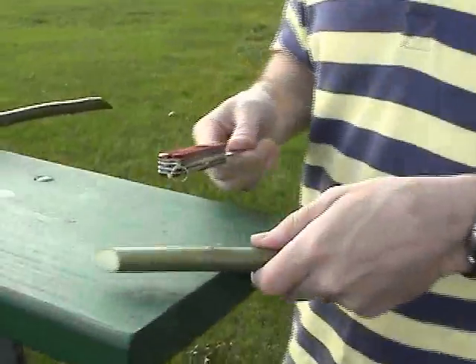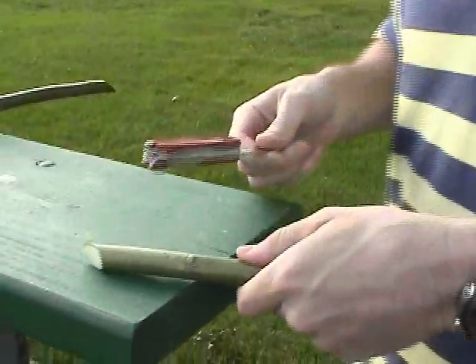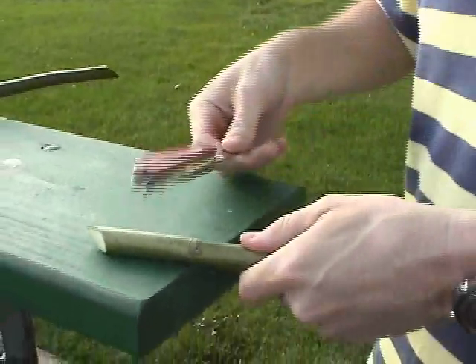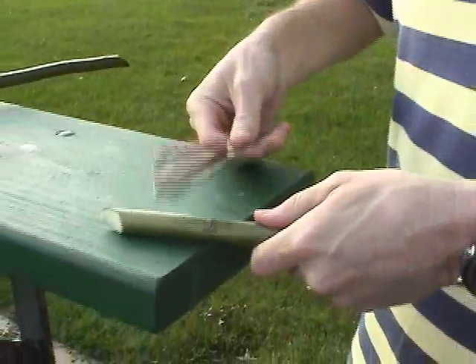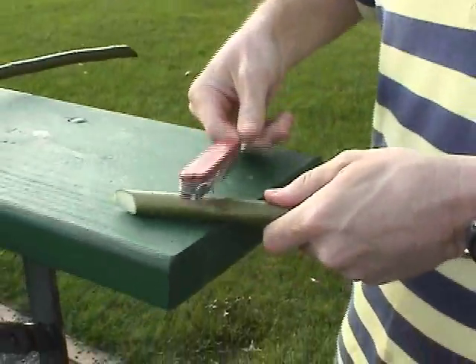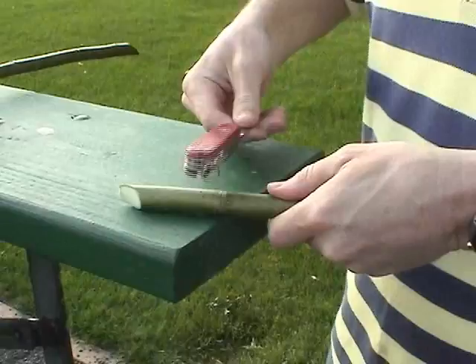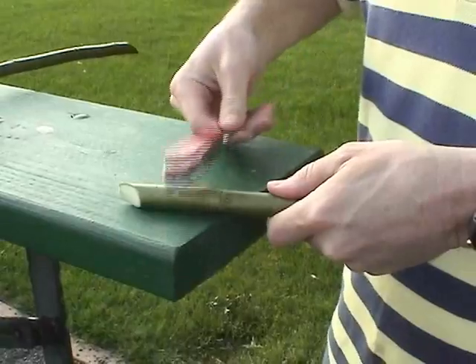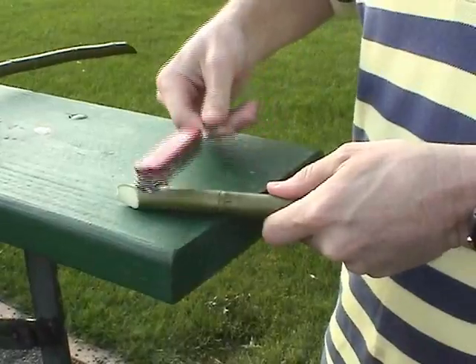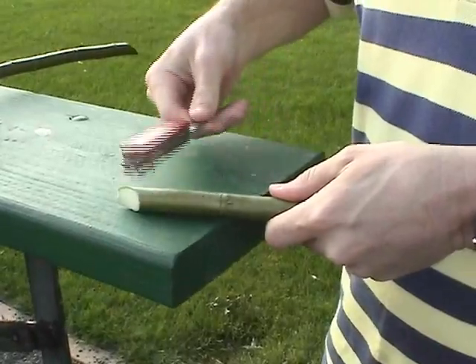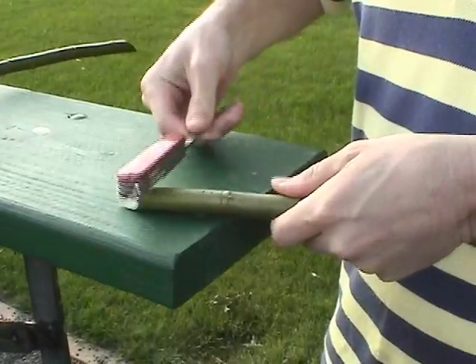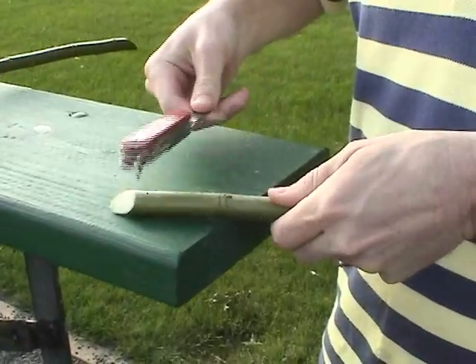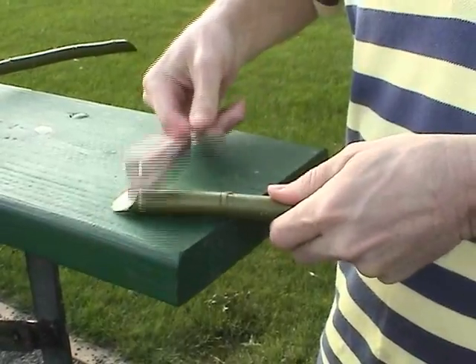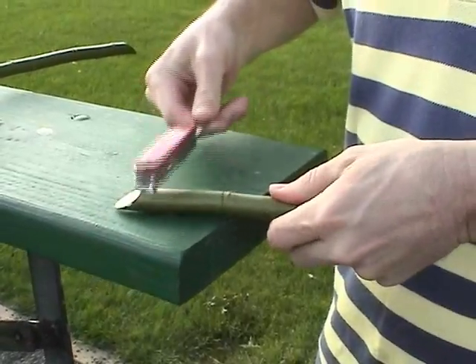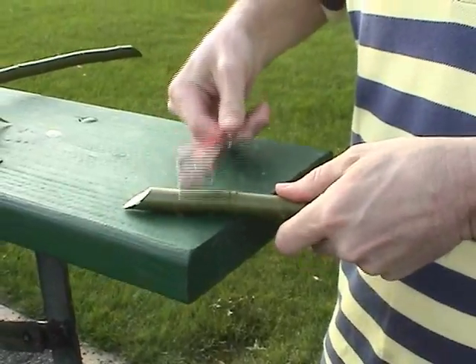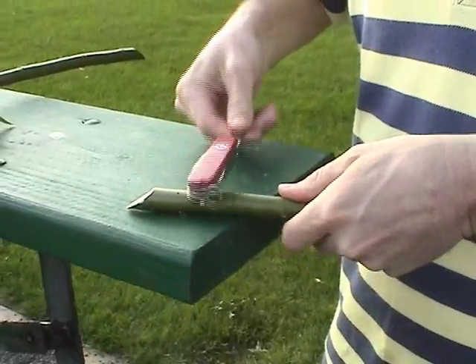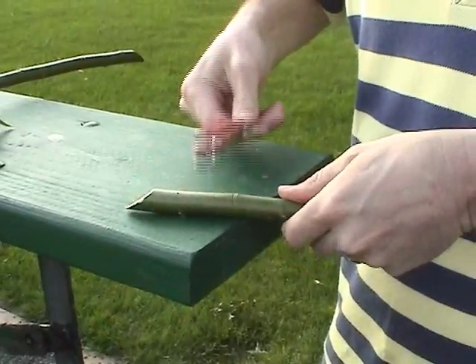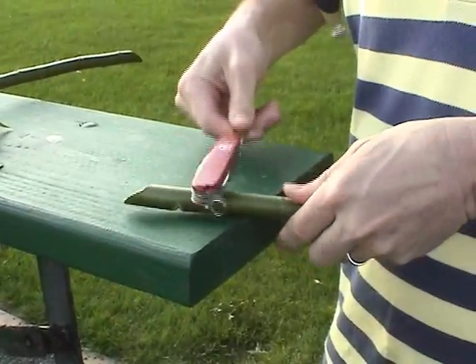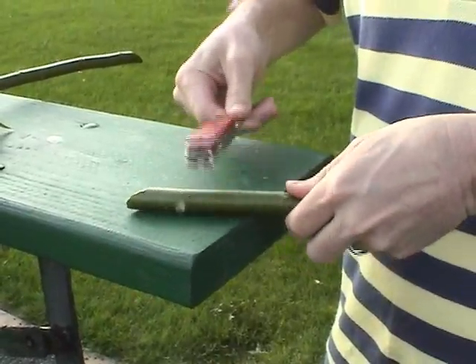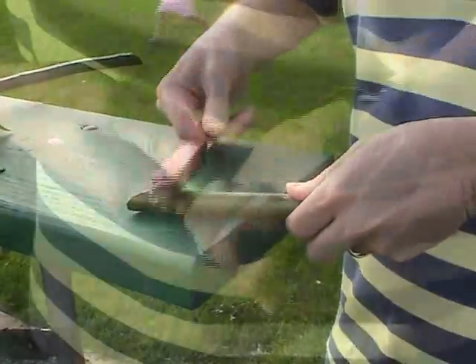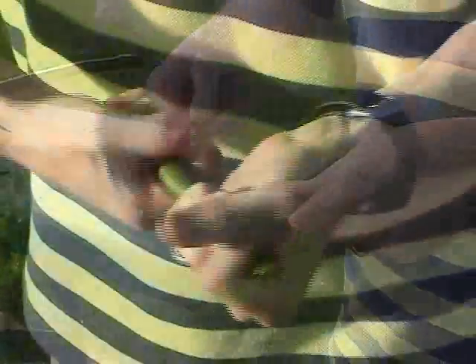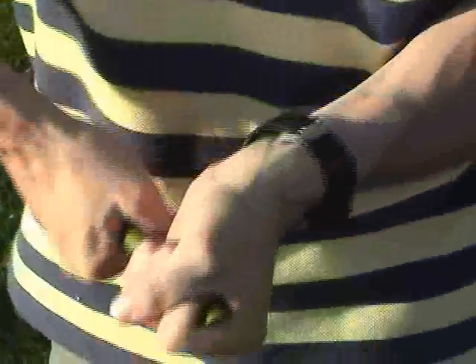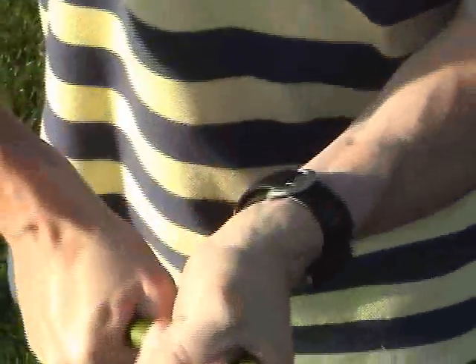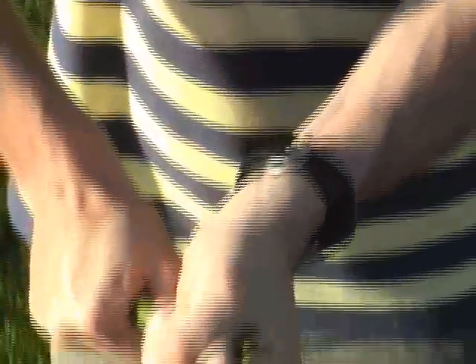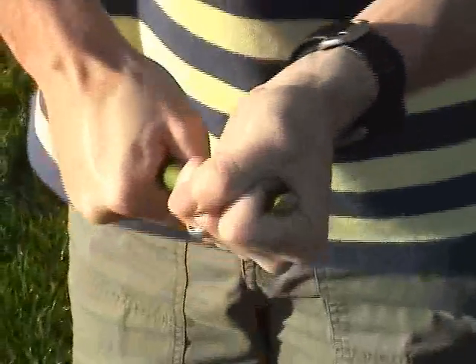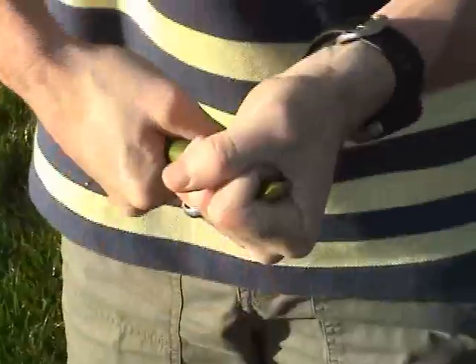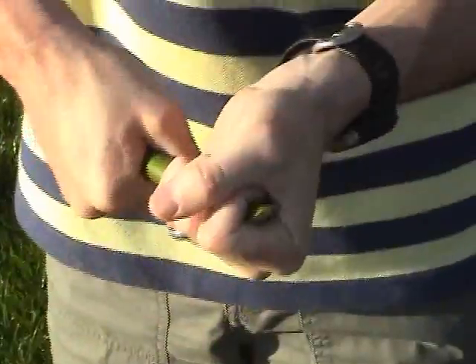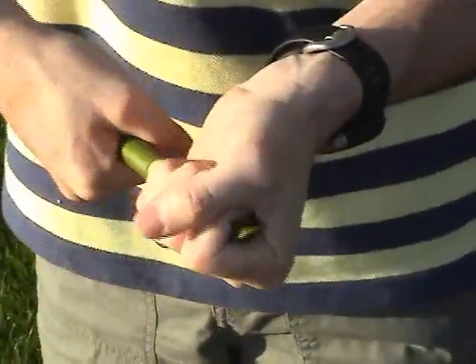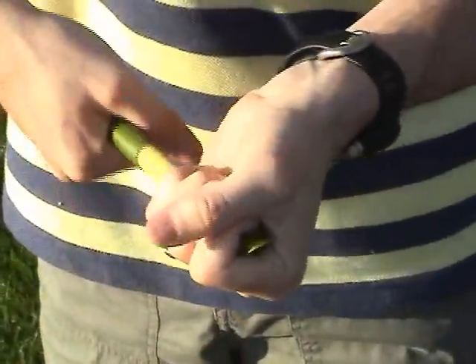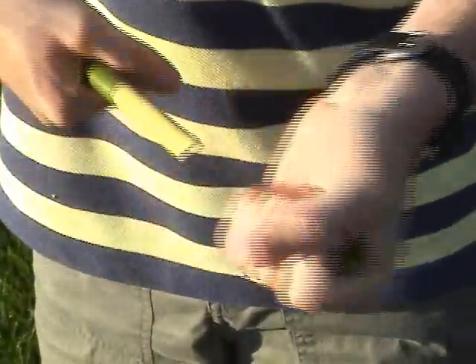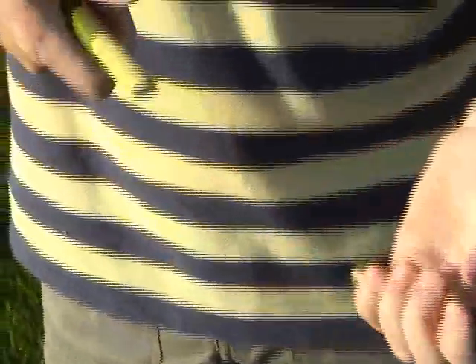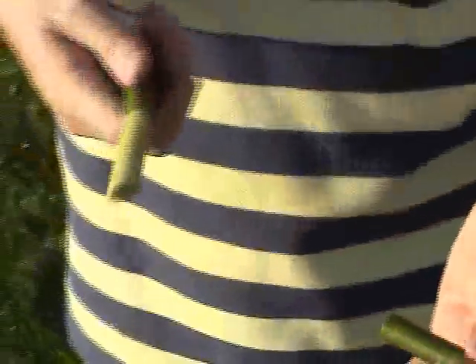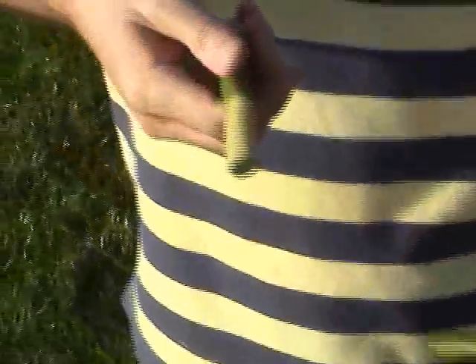If you bang on the stick with the handle of your knife, it'll make the bark easier to remove. Just grab on and twist. The bark should crack loose from the stick and slide right off.